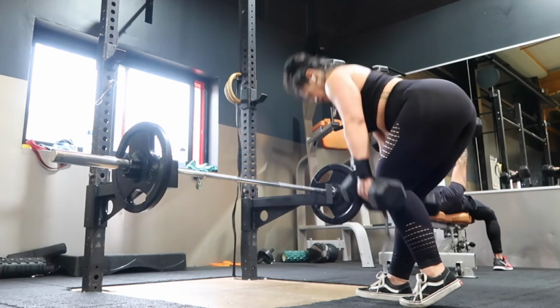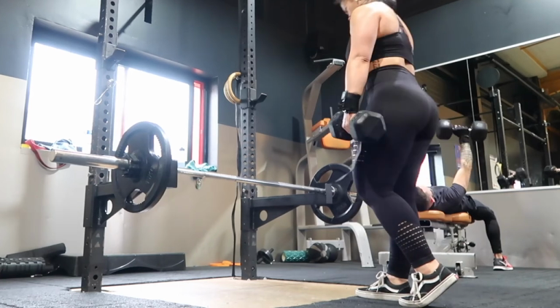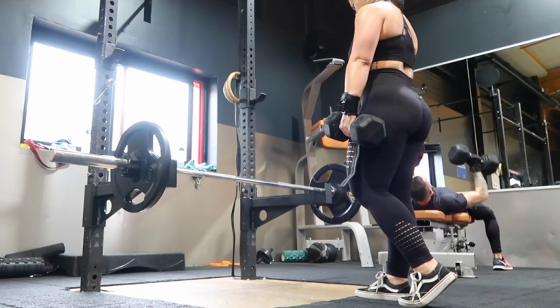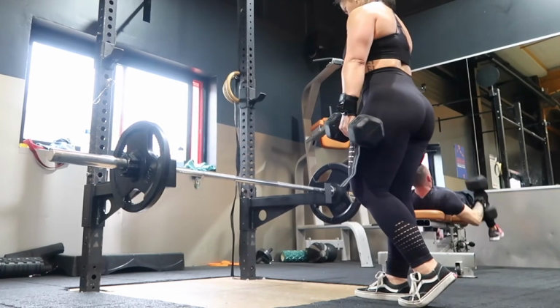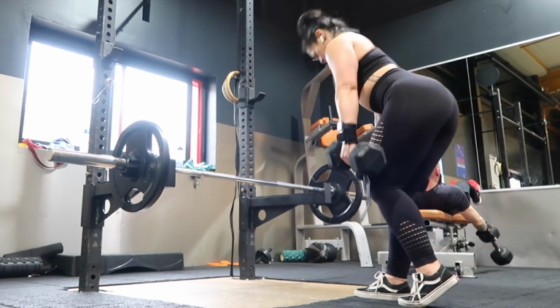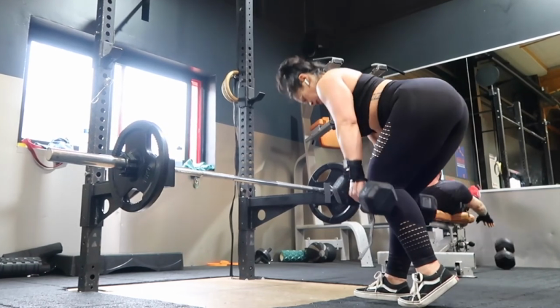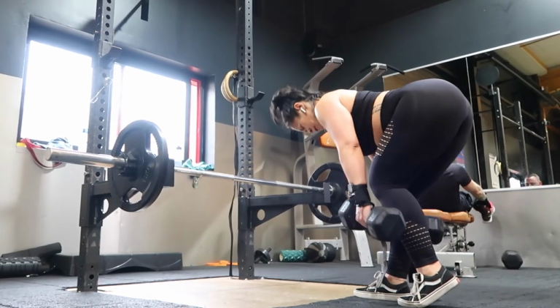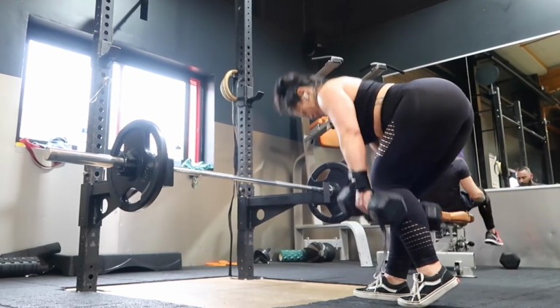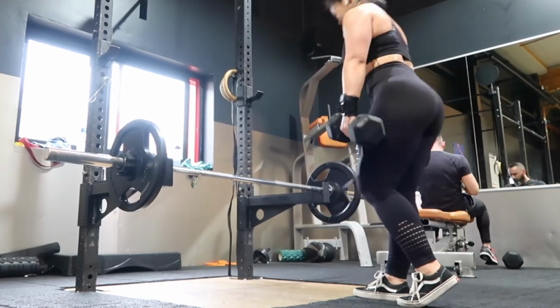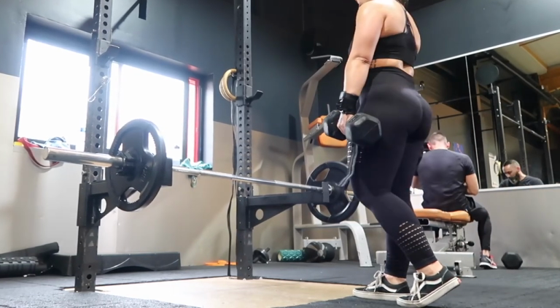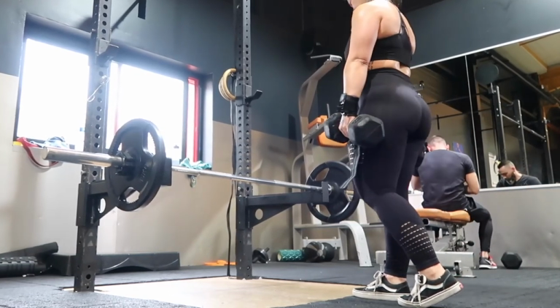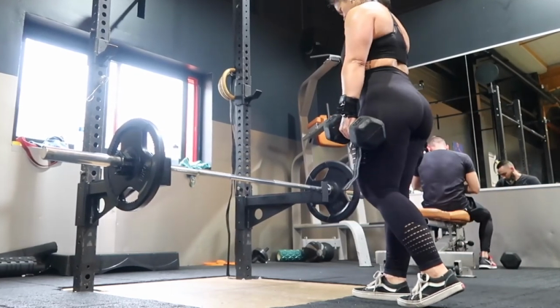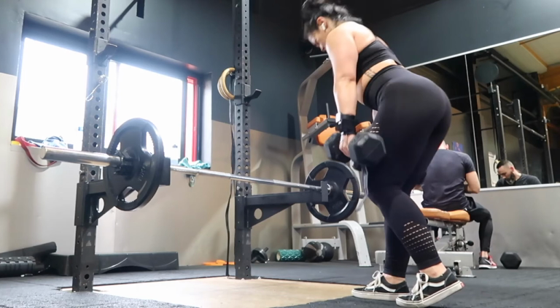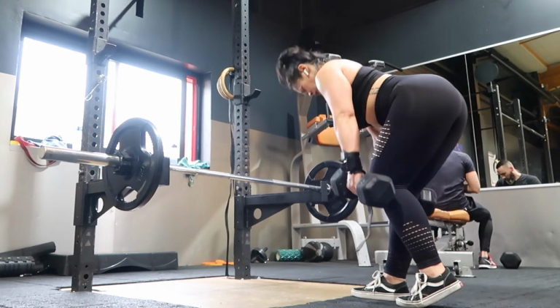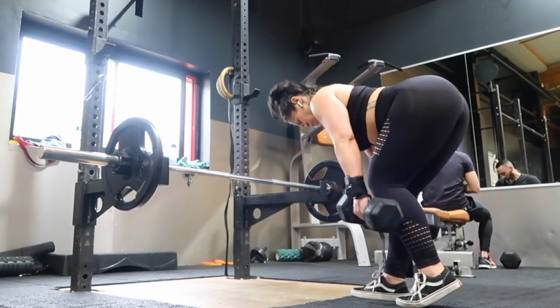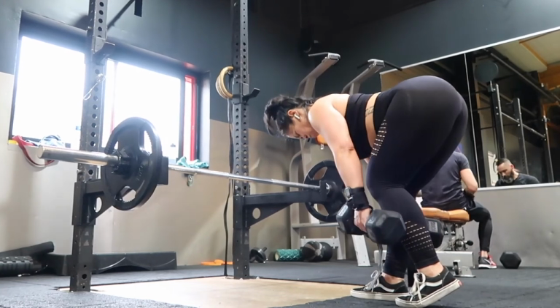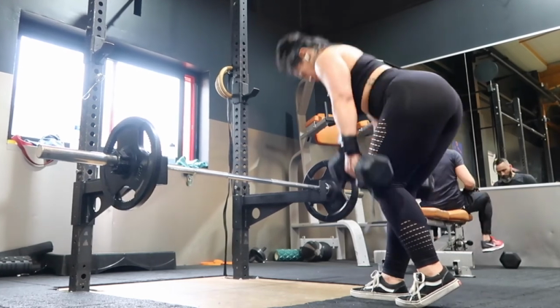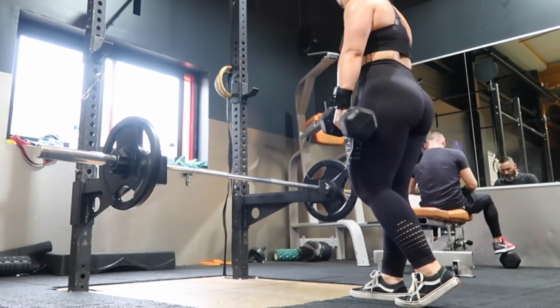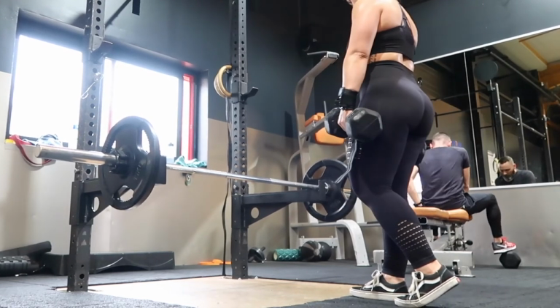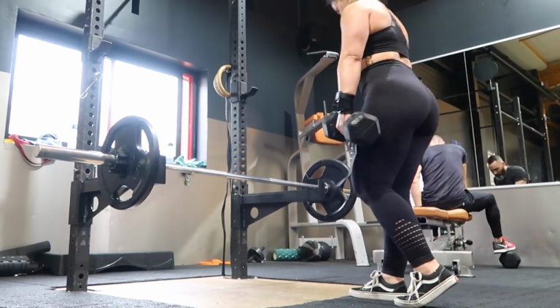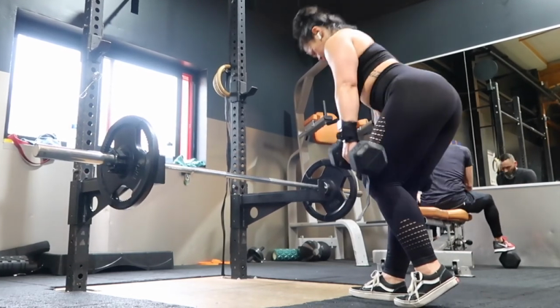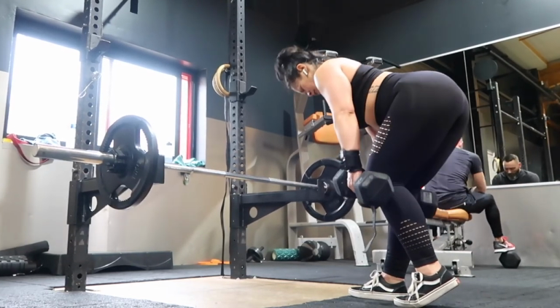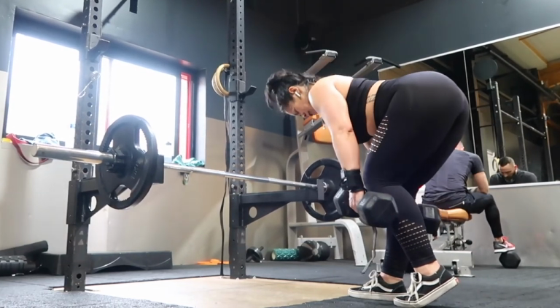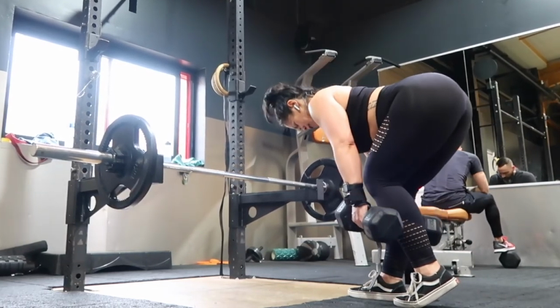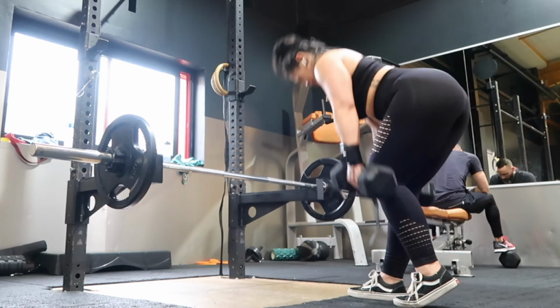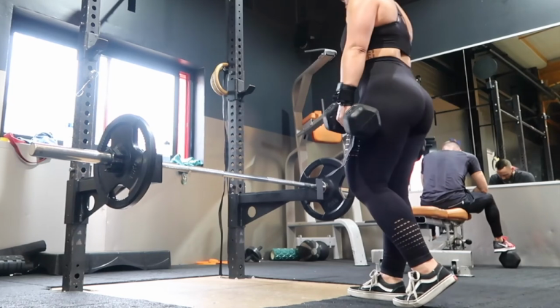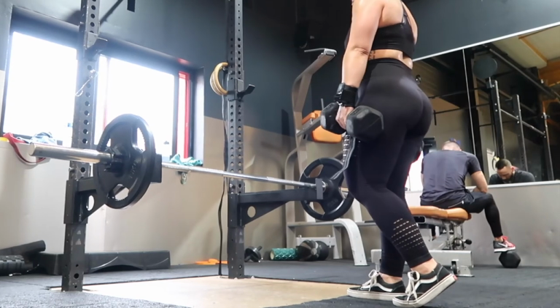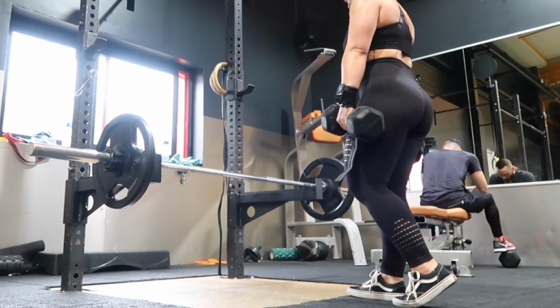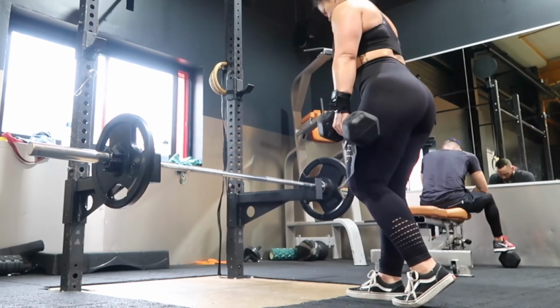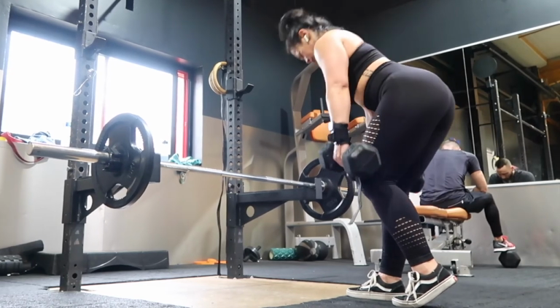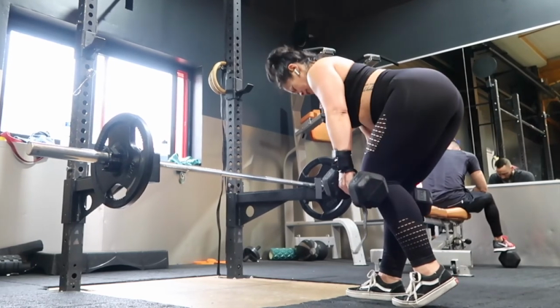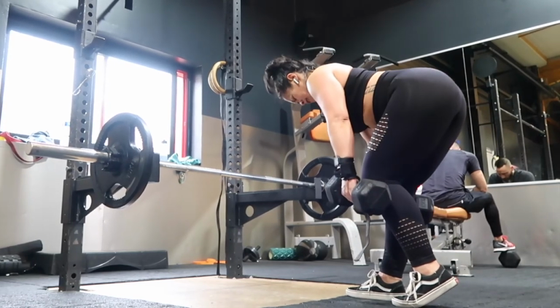By this time my legs are starting to shake because it's really, really hard — the lactic acid is starting to set in. But I just keep pushing through. If it doesn't challenge you, it won't change you.